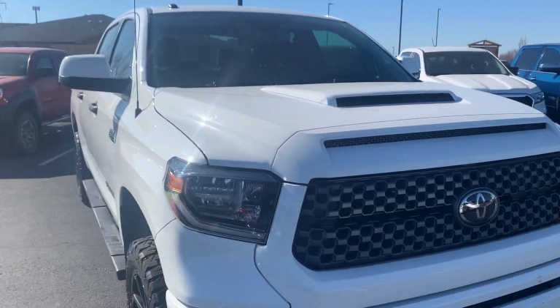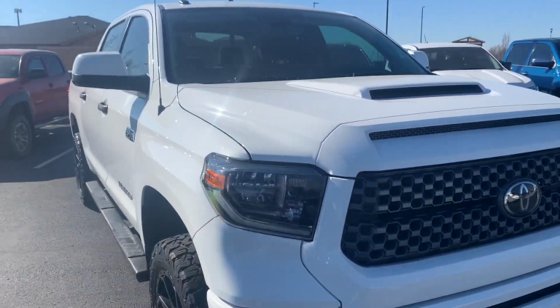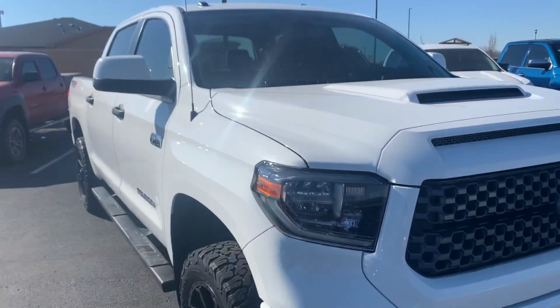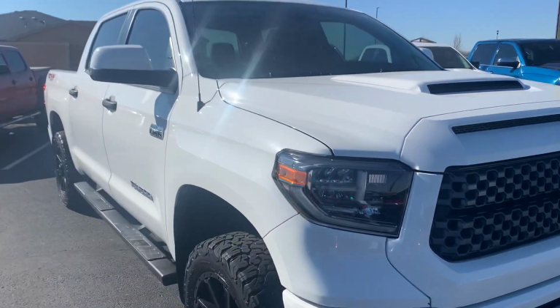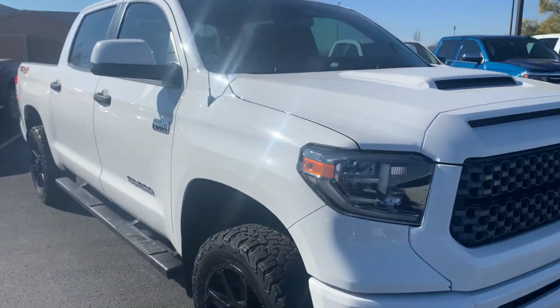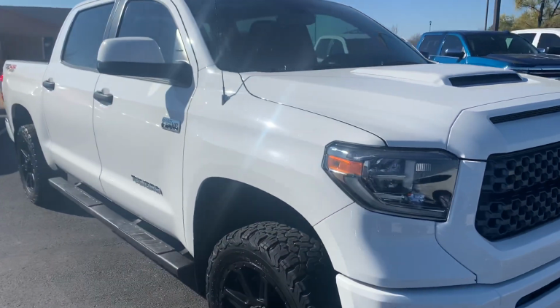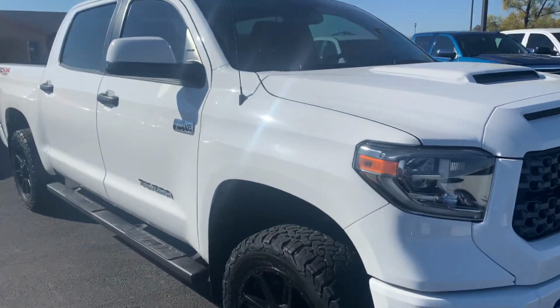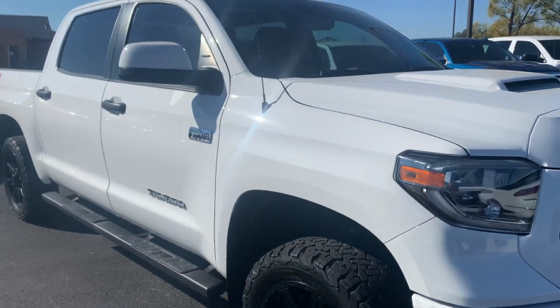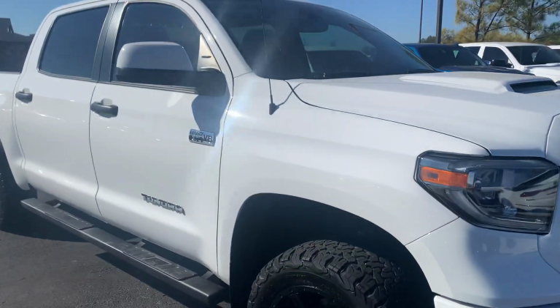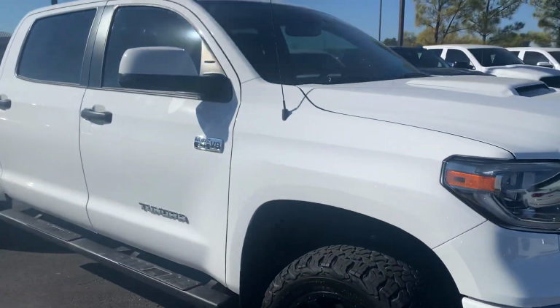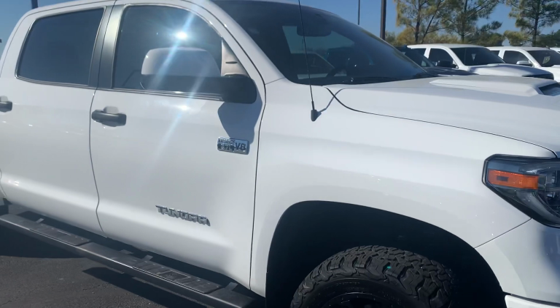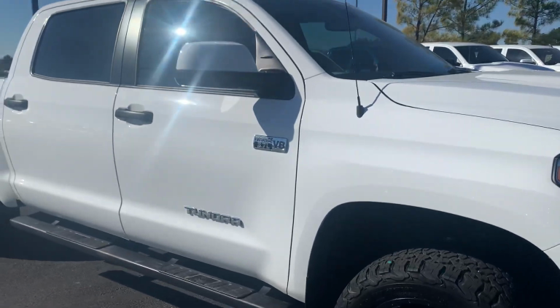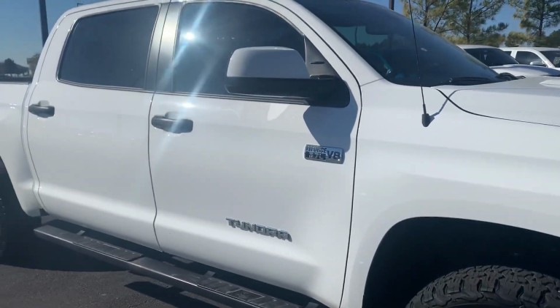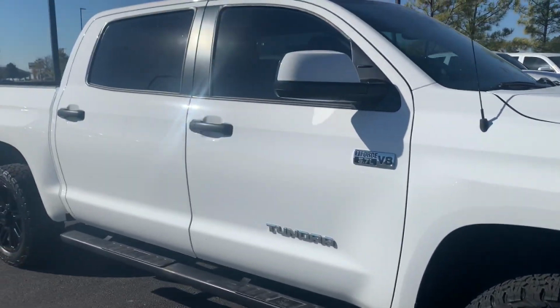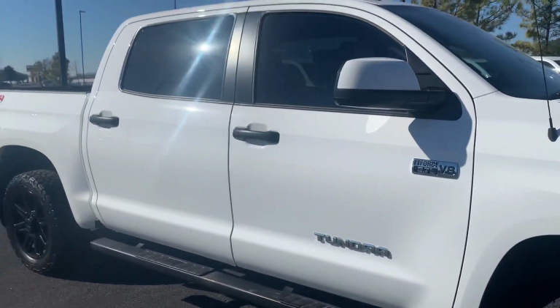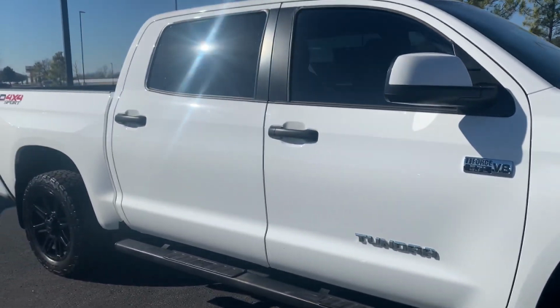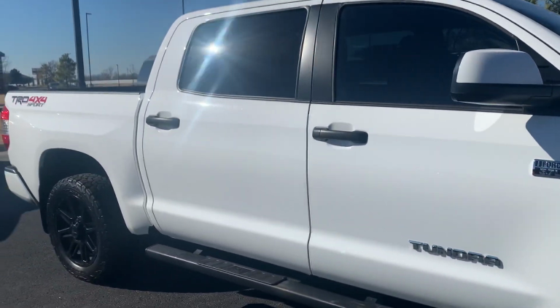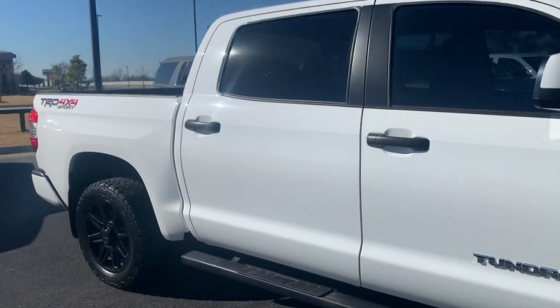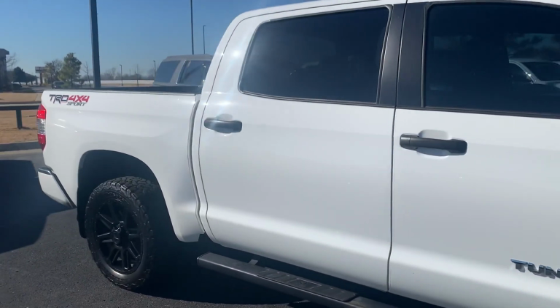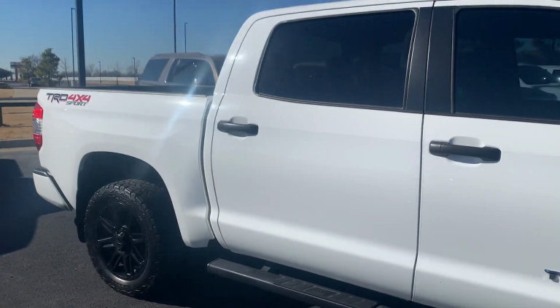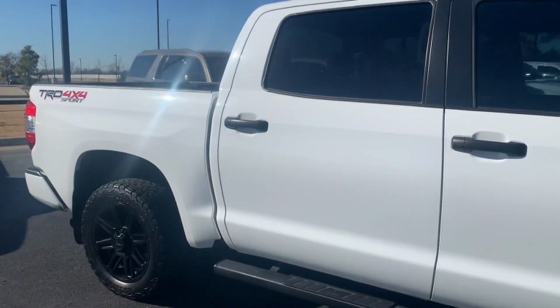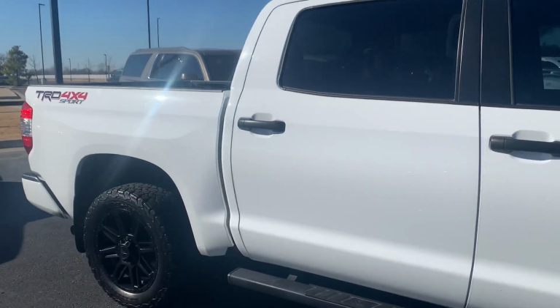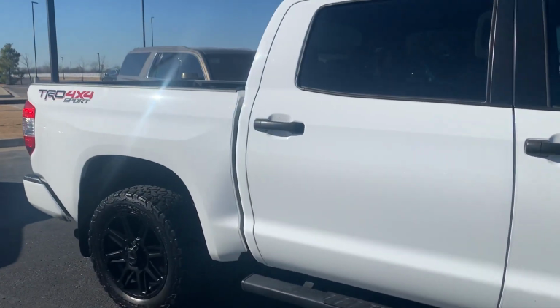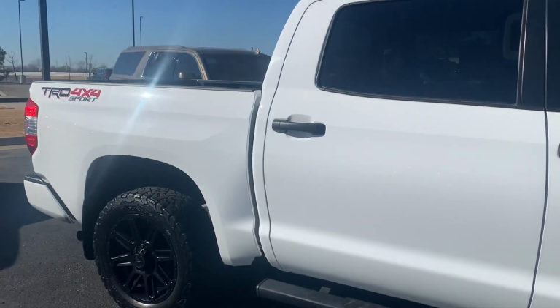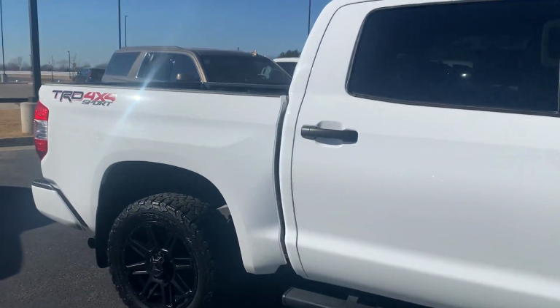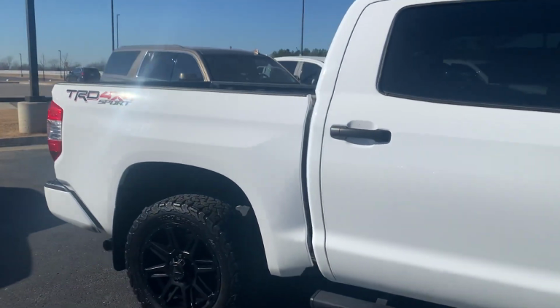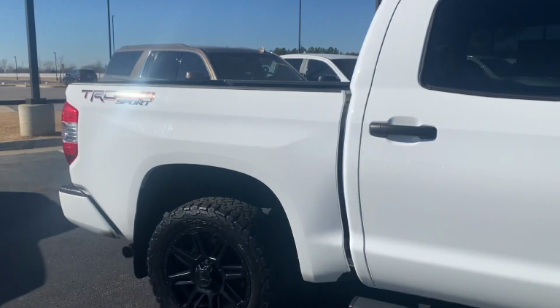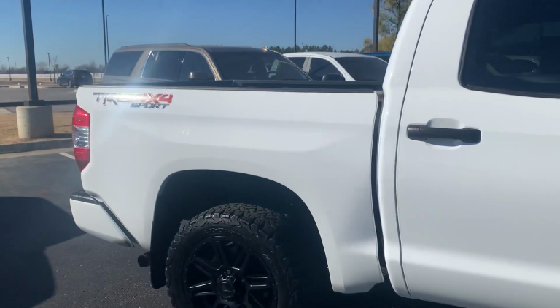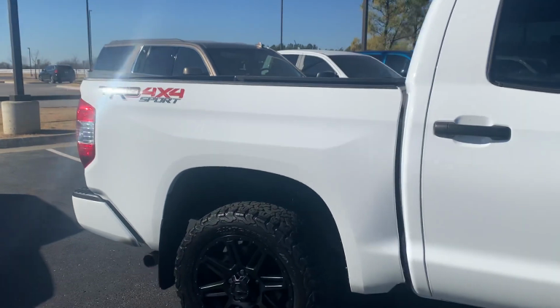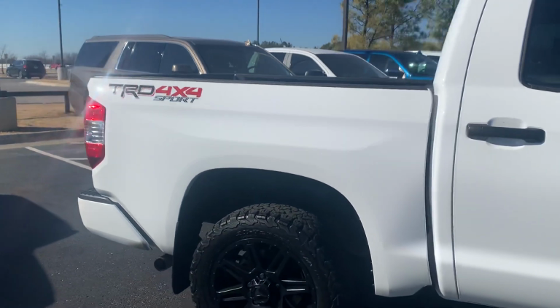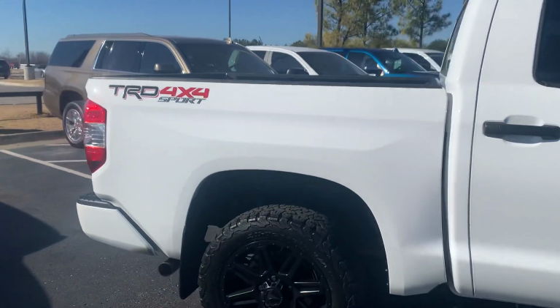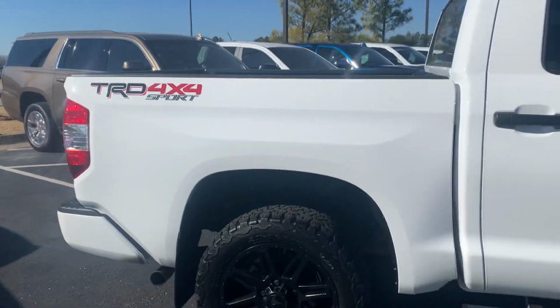It does have a 5.7 liter Hemi. It is the Crew Cab TRD Edition.